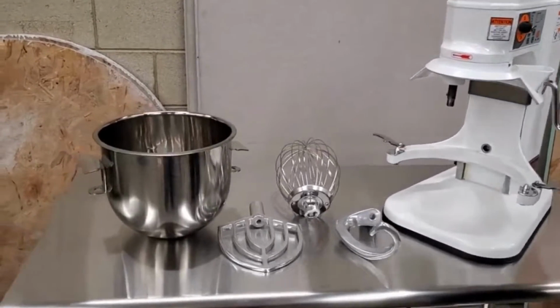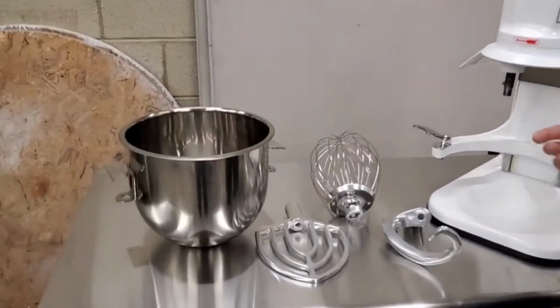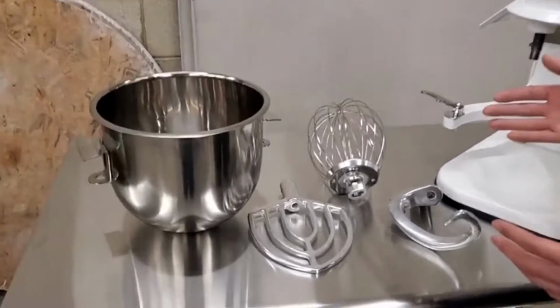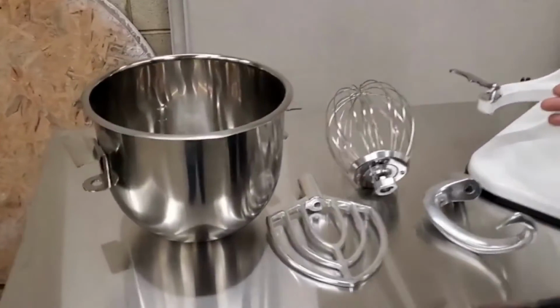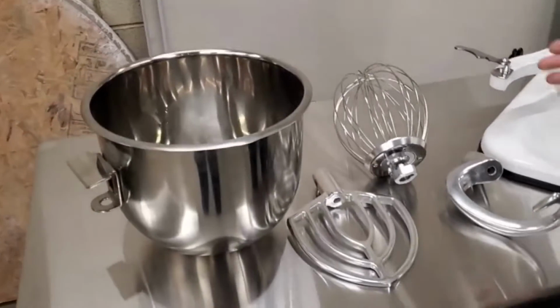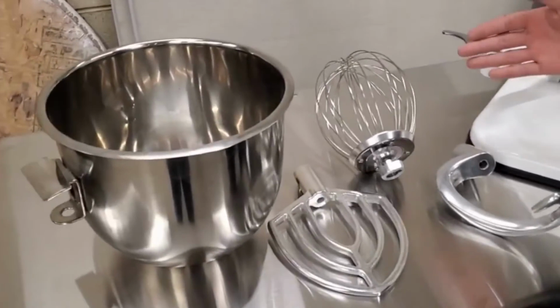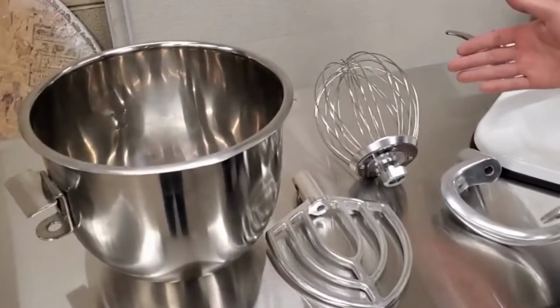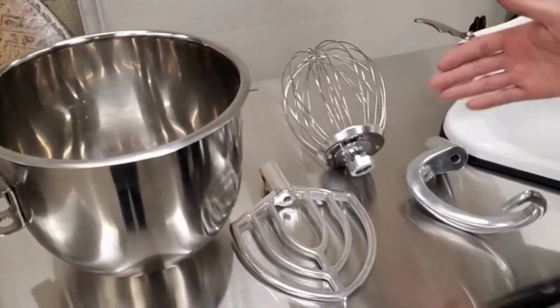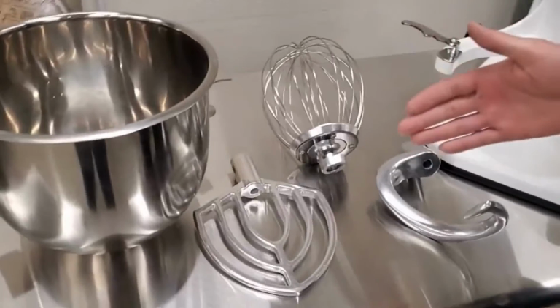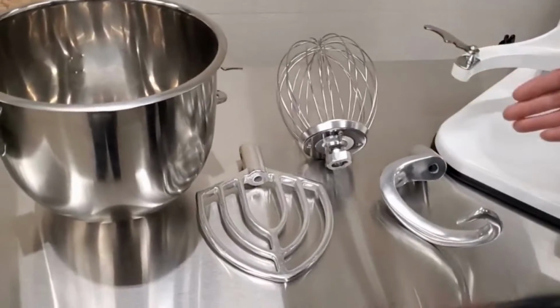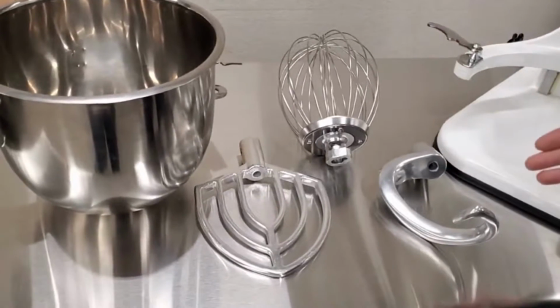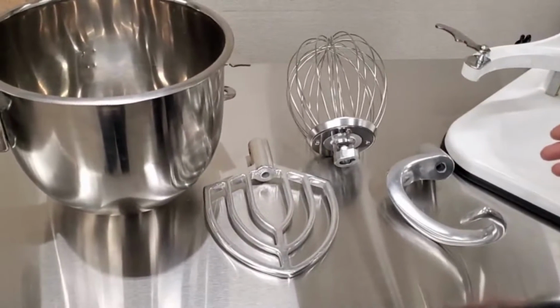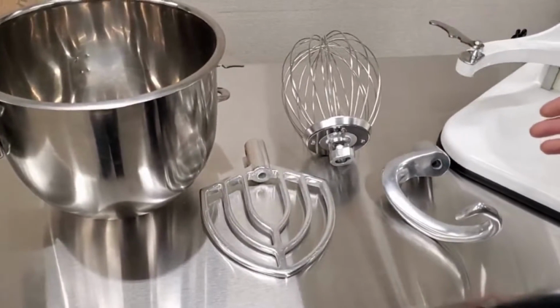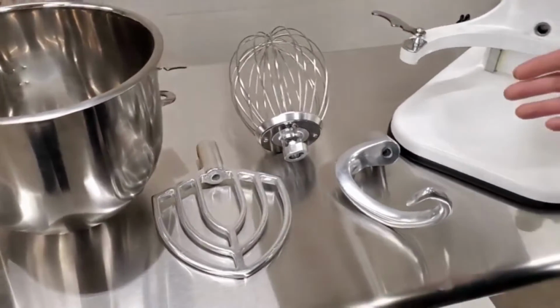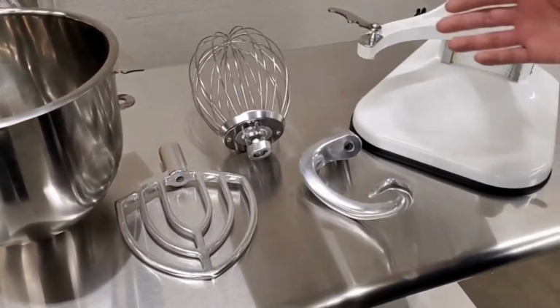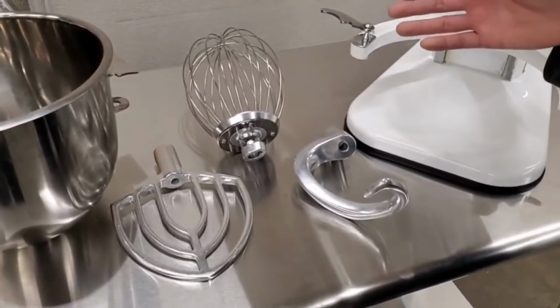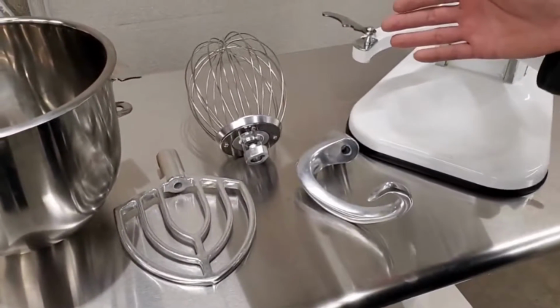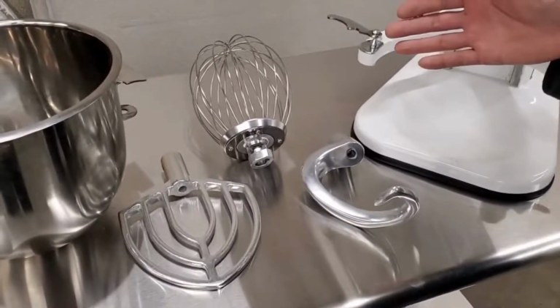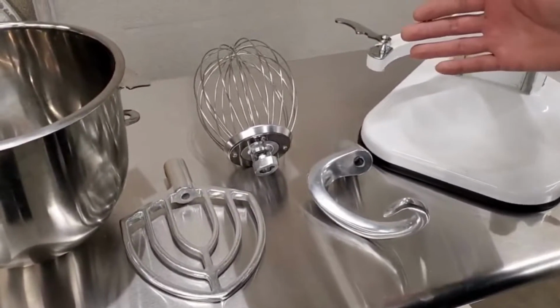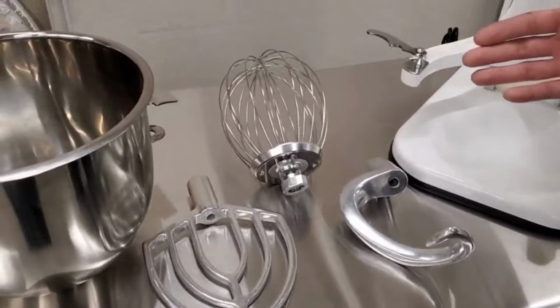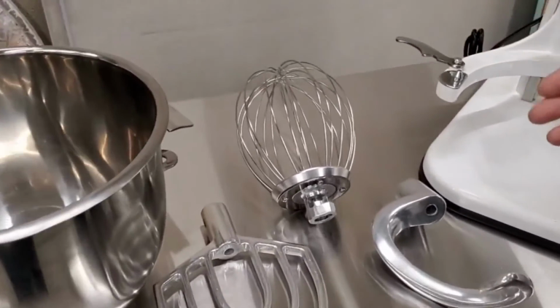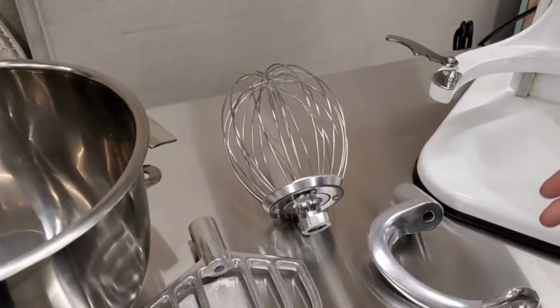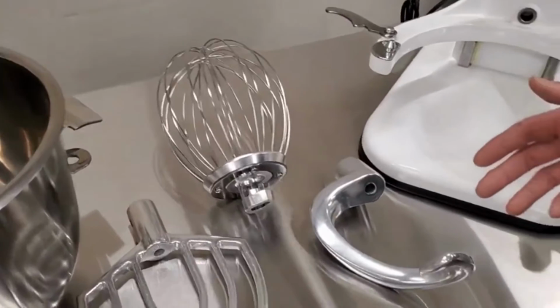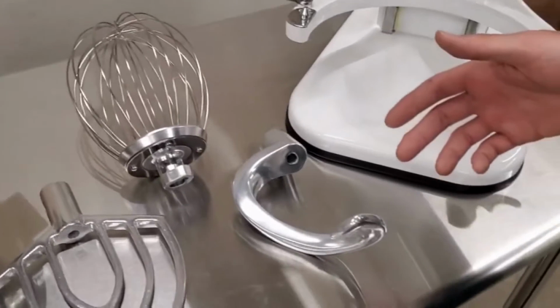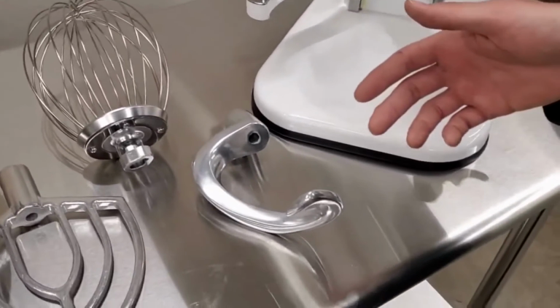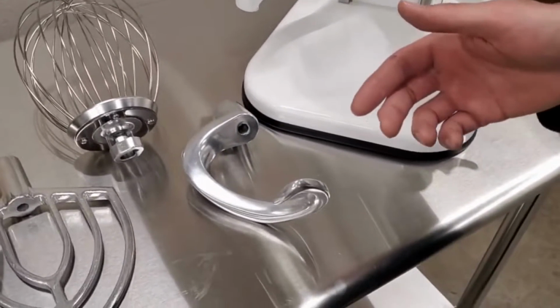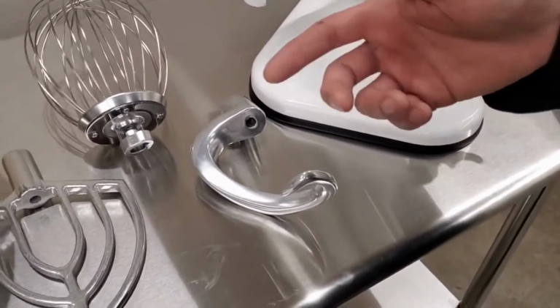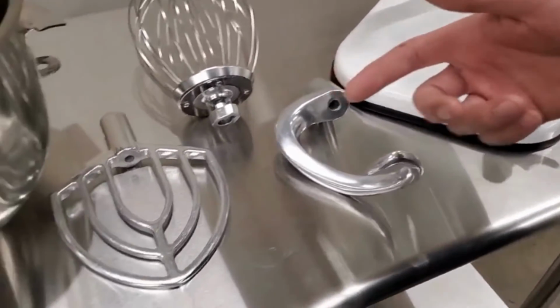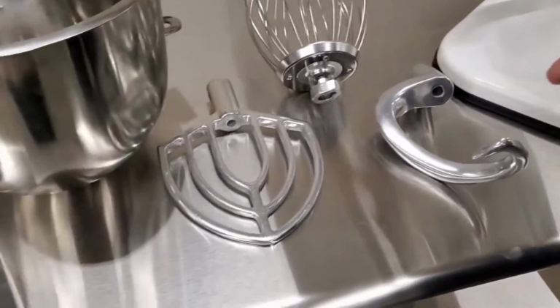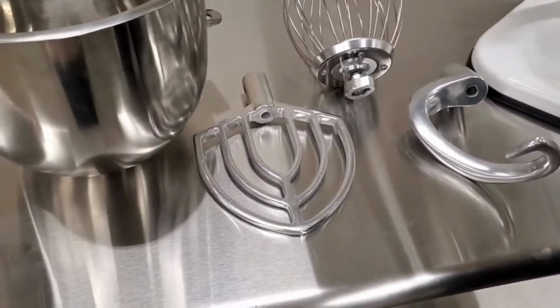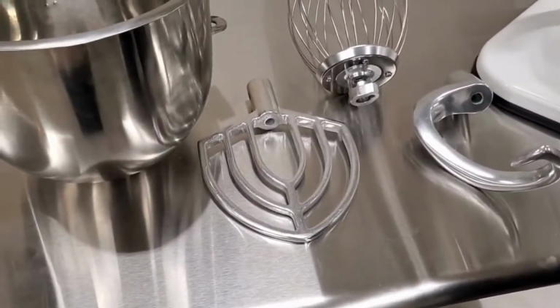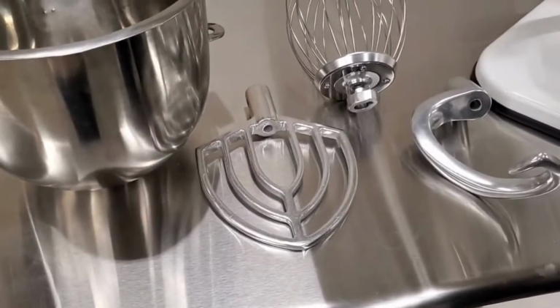As you can see here, the machine comes with a wire whip, a beater, and a dough hook. The wire whip is used for beating eggs, the dough hook is used for mixing dough, and the beater can be used to mix liquids.